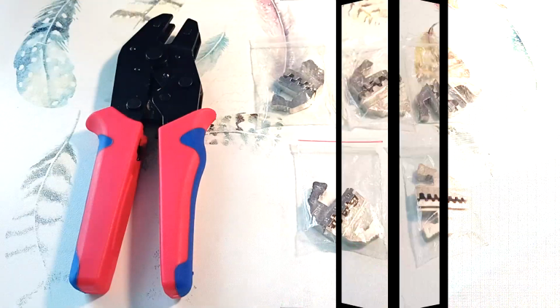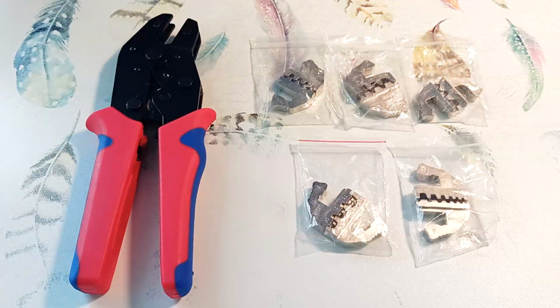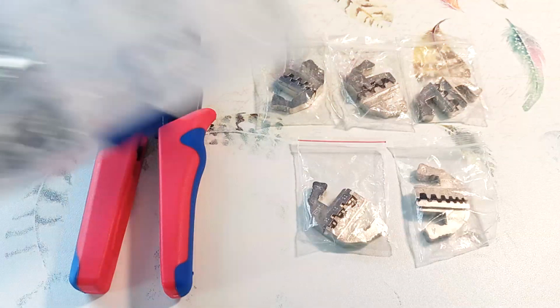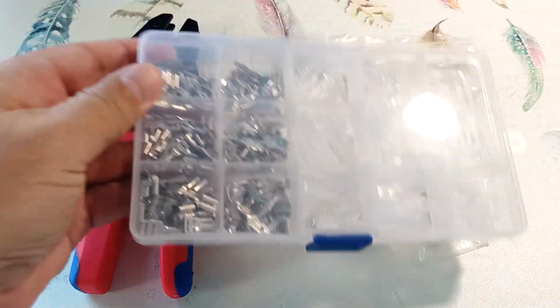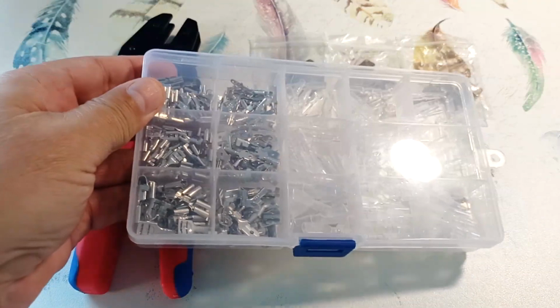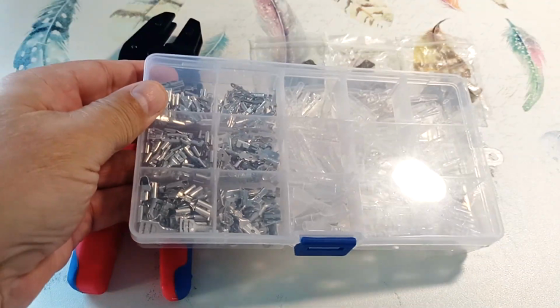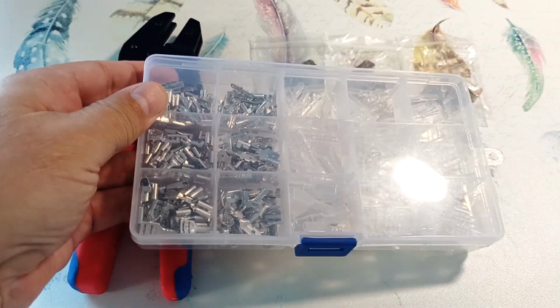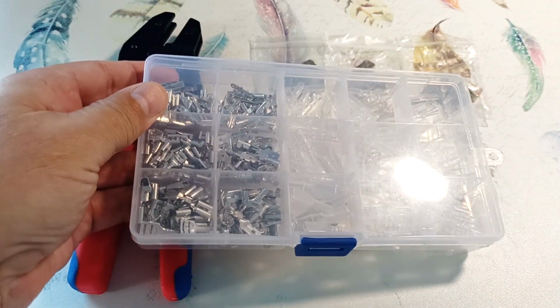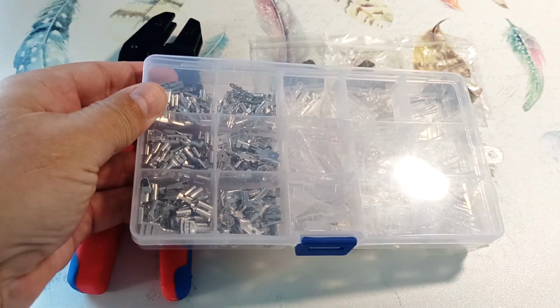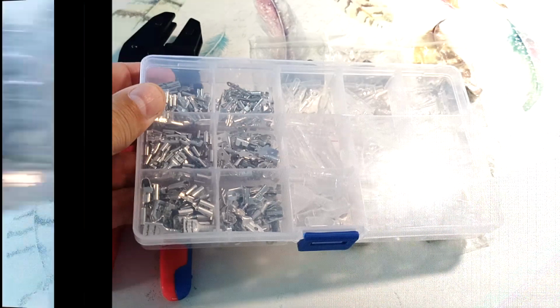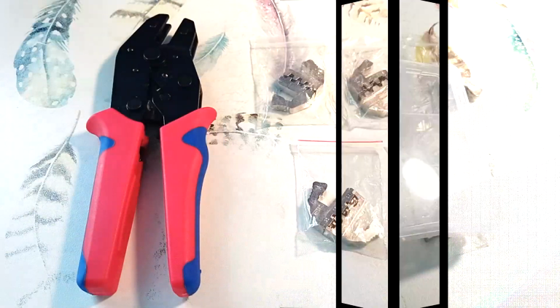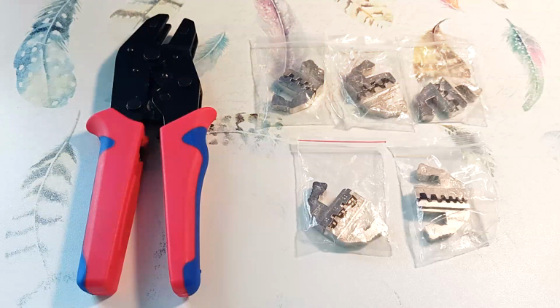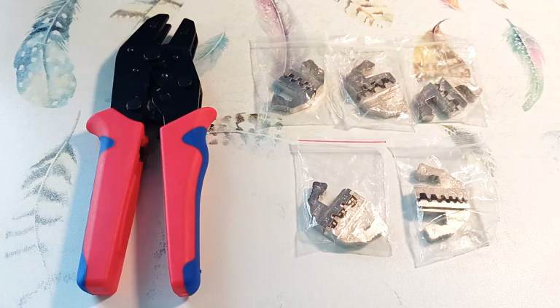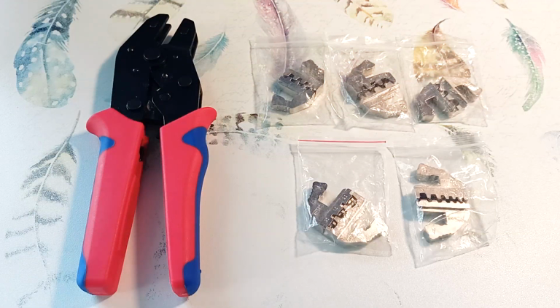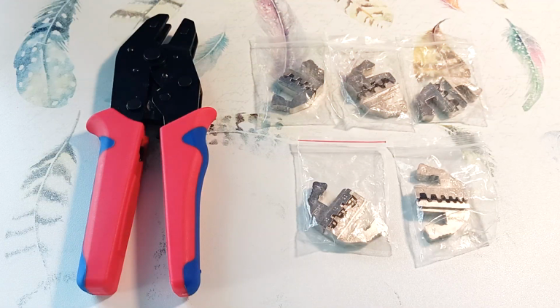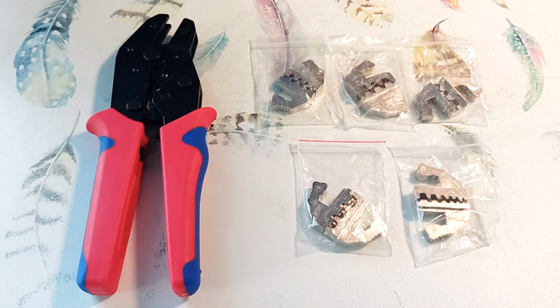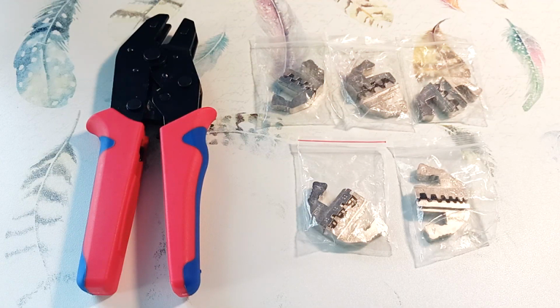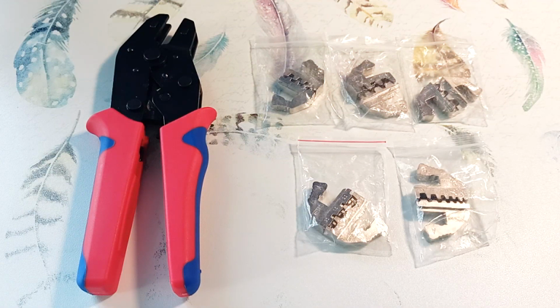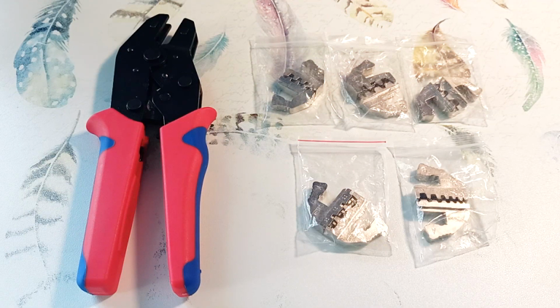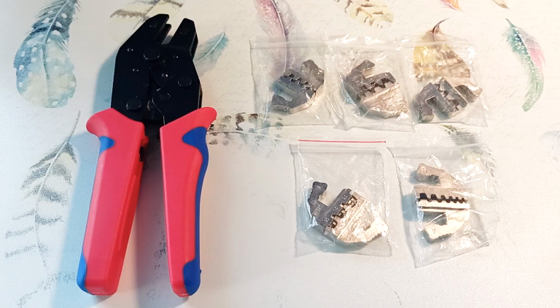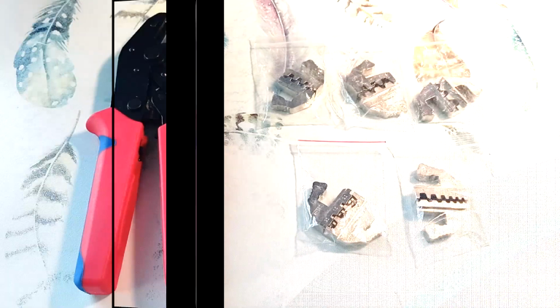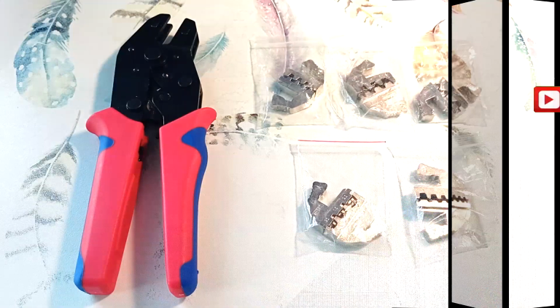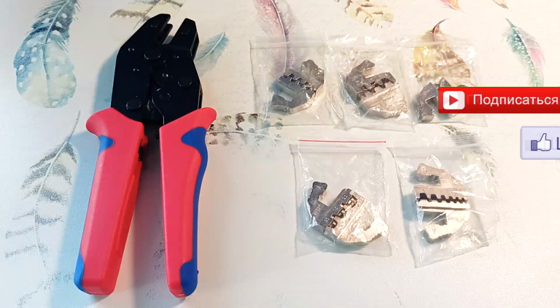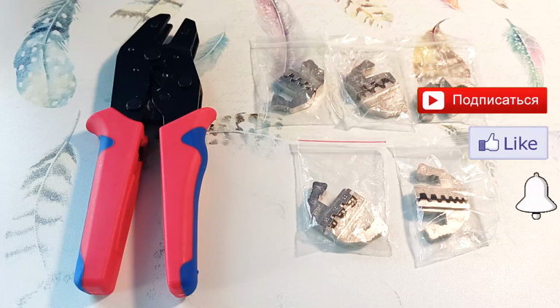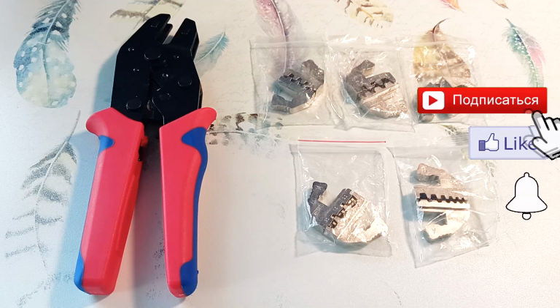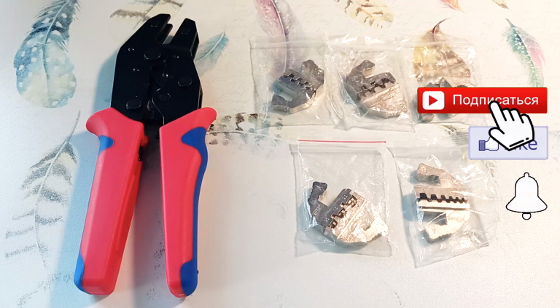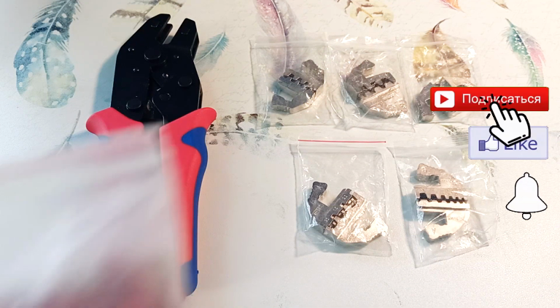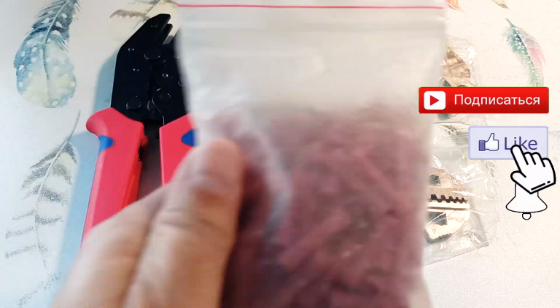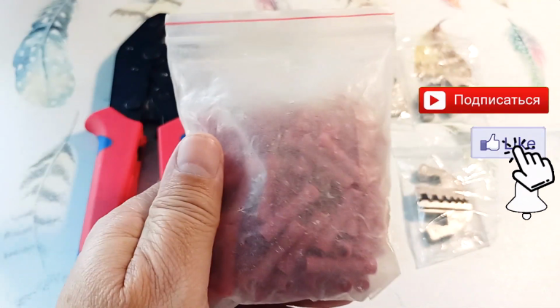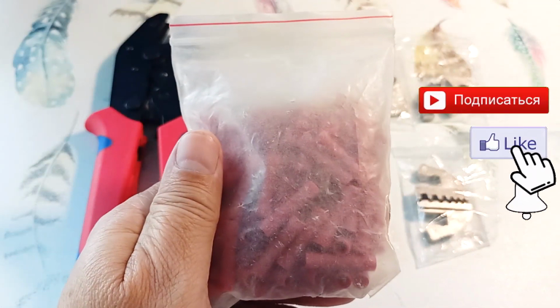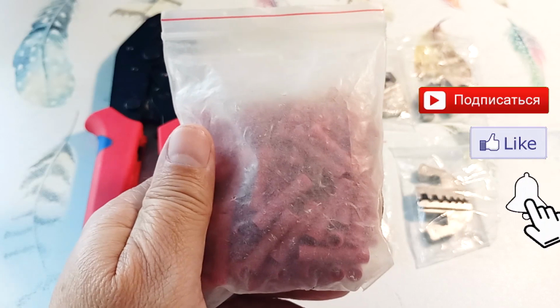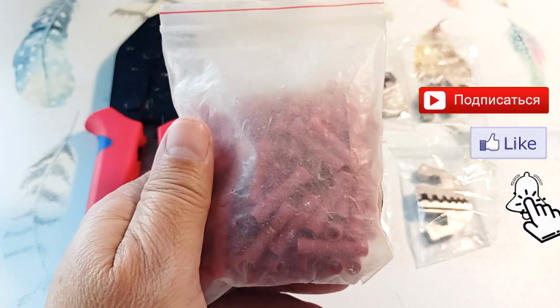I will test the tool on terminals which I also ordered on Ozon. I left a link to the store where I bought the crimper and terminals in the description. I will also check the operation of the crimping pliers with insulated connecting sleeves.